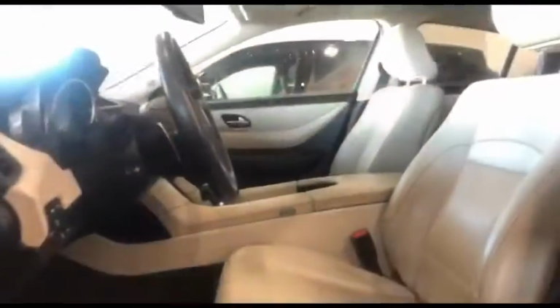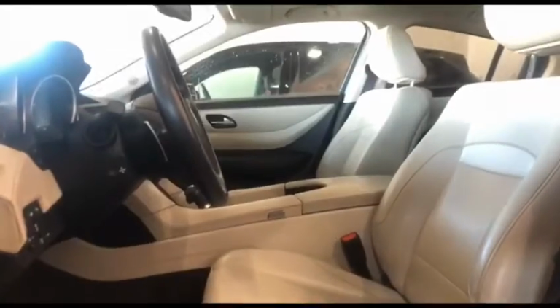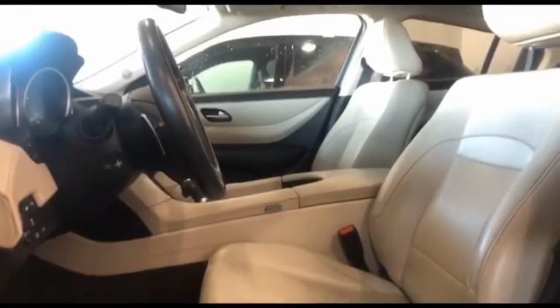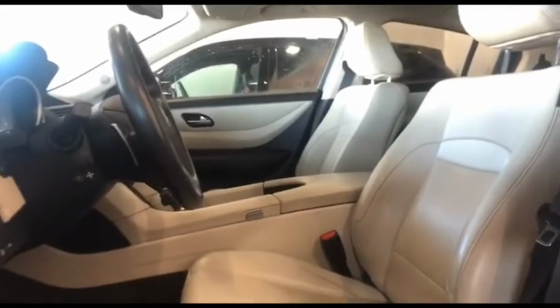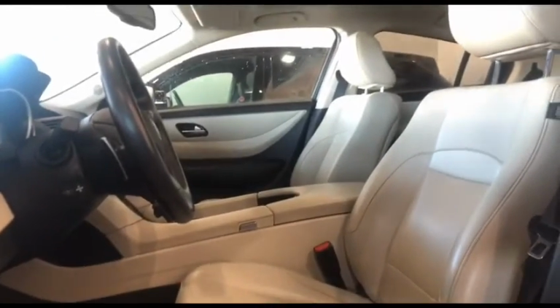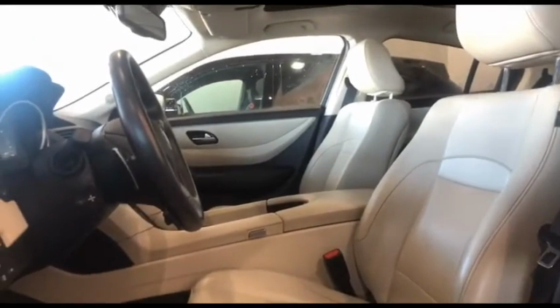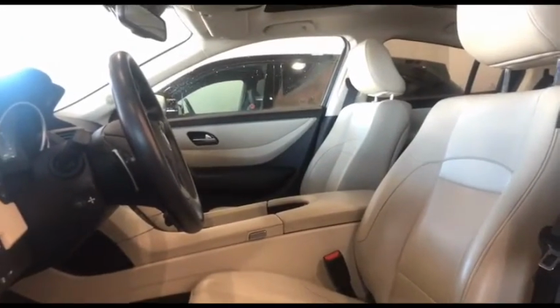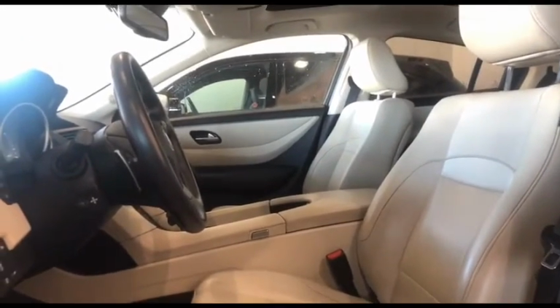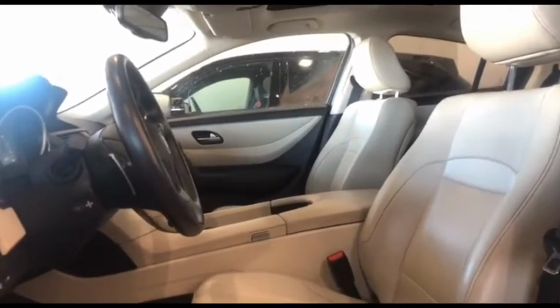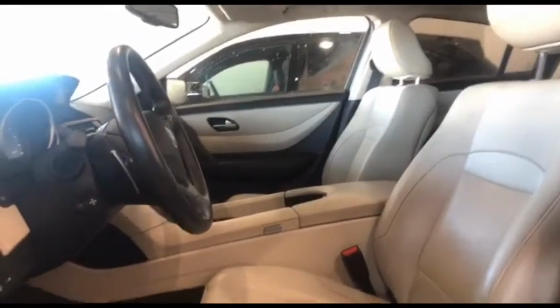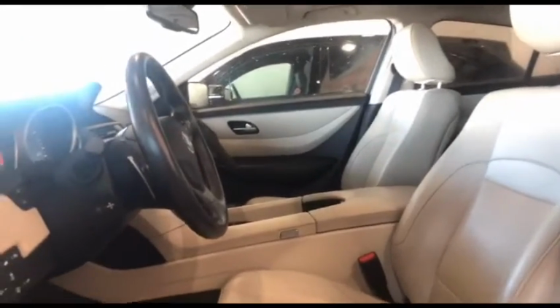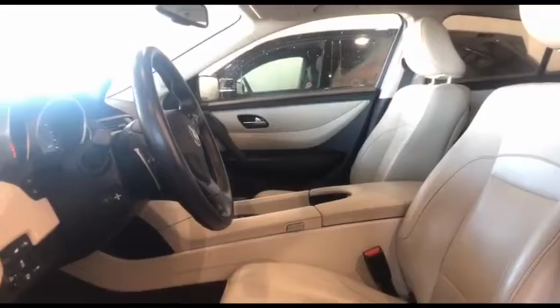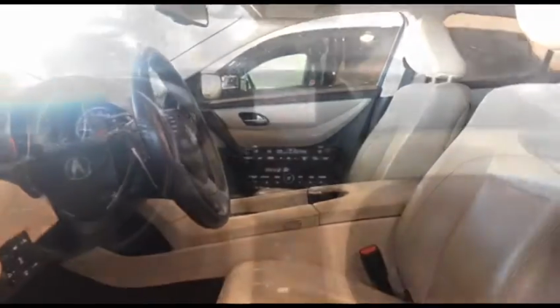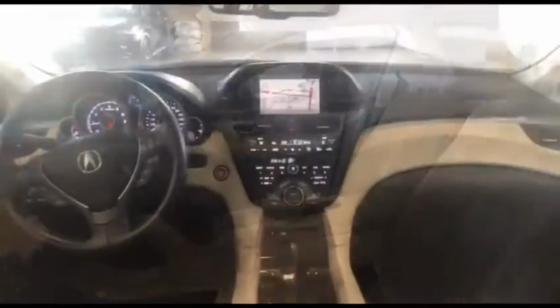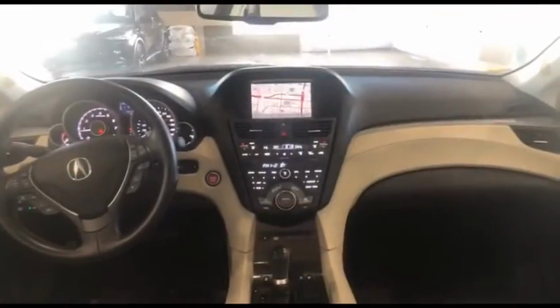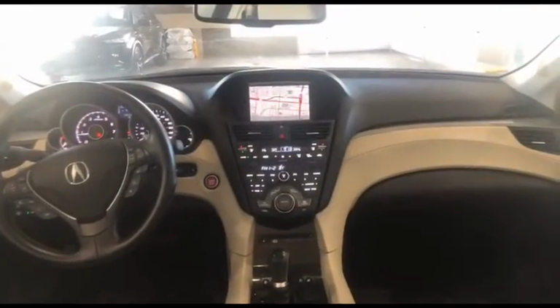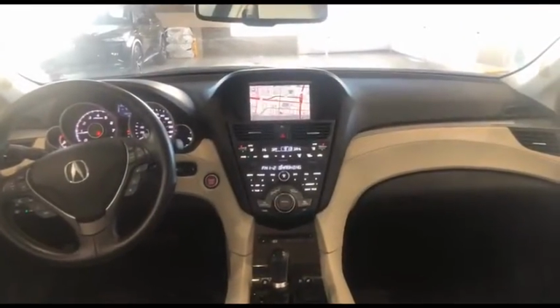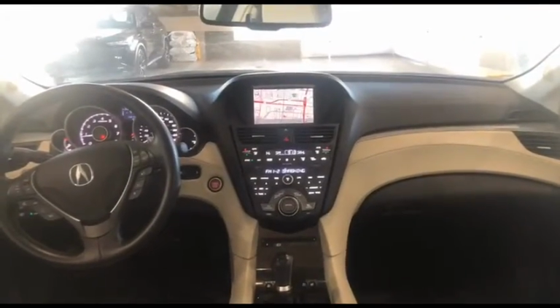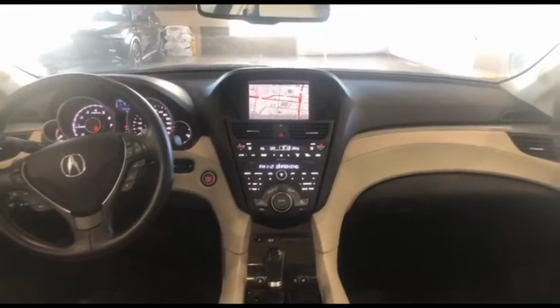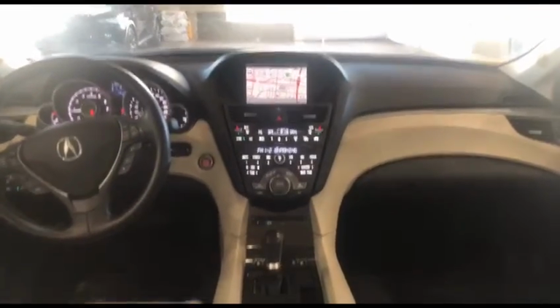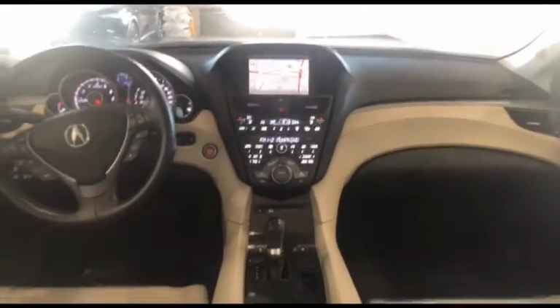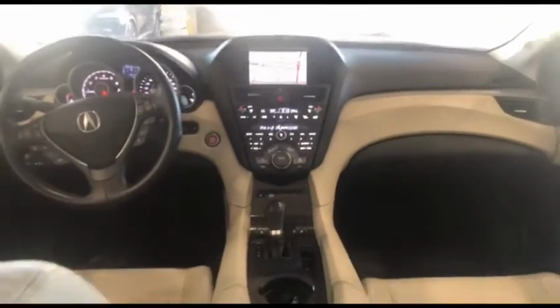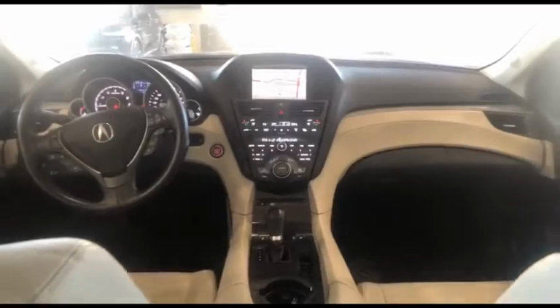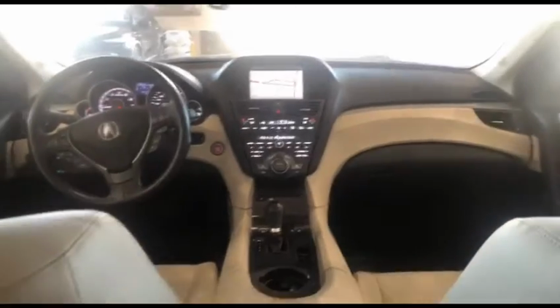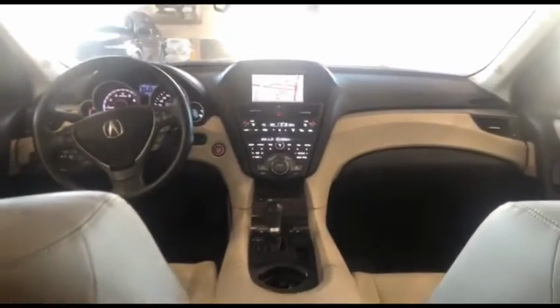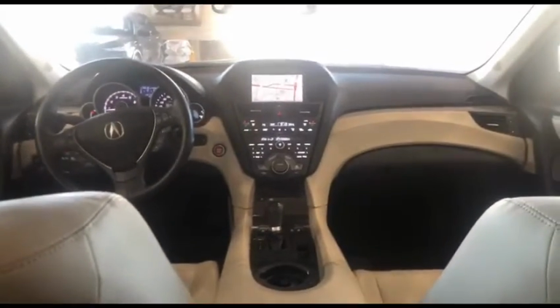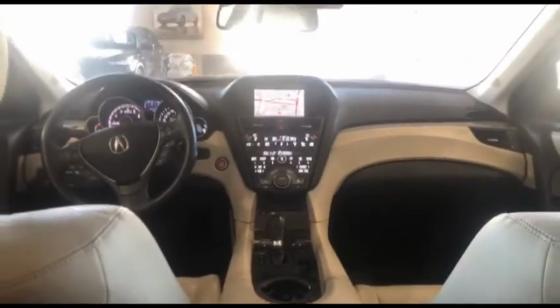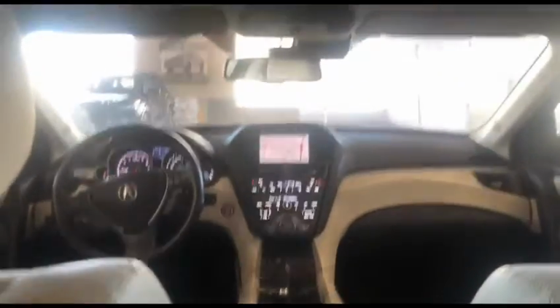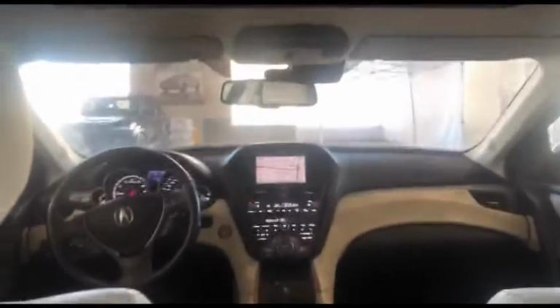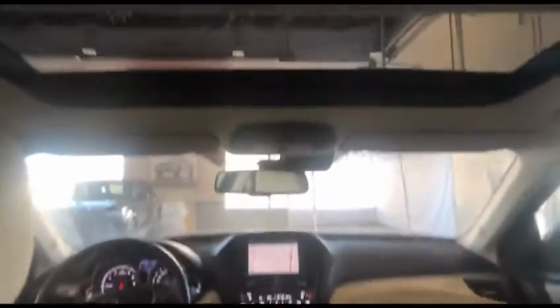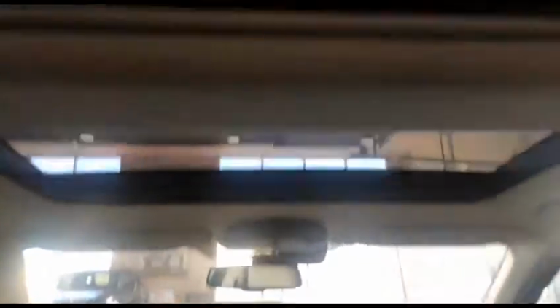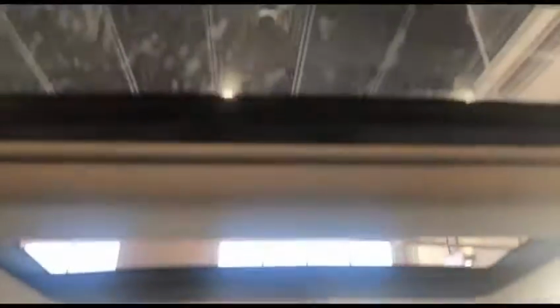Moving to the interior of the vehicle, you're going to be presented with these beautiful beige seats as well as a telescope exterior. The vehicle comes with sports mode as well. It has paddle shifters, a beautiful clean interior, a DVD player, and a moonroof as well.